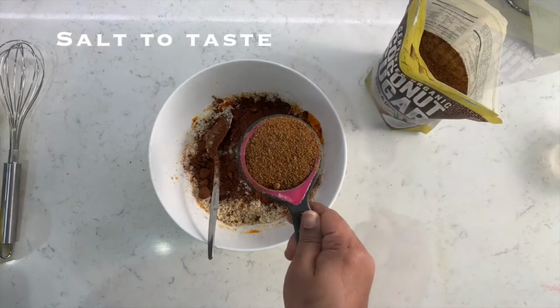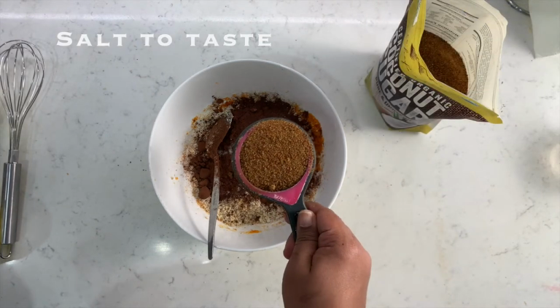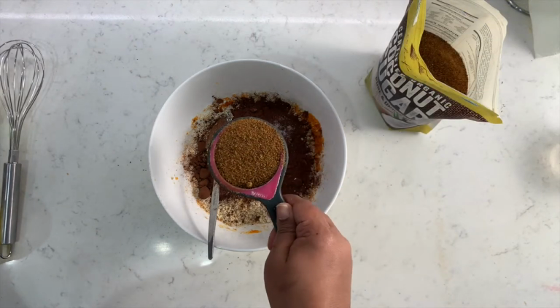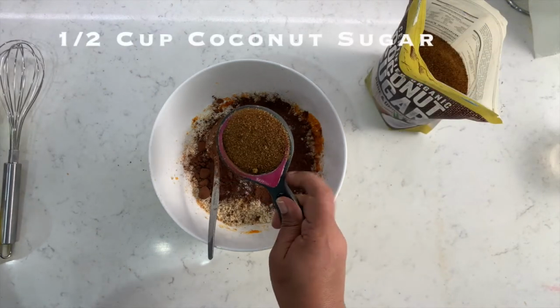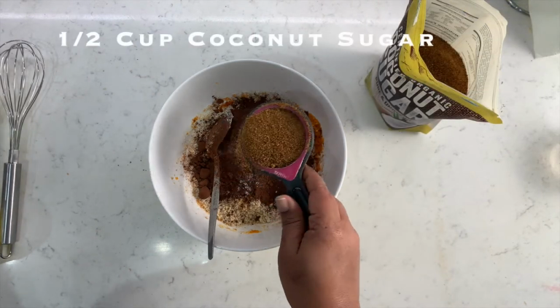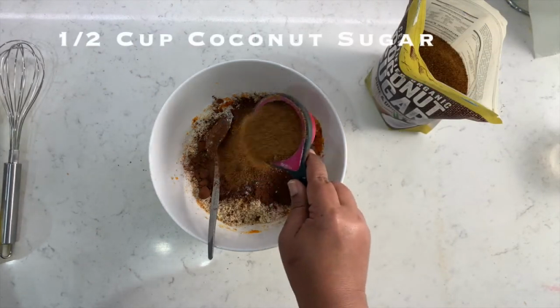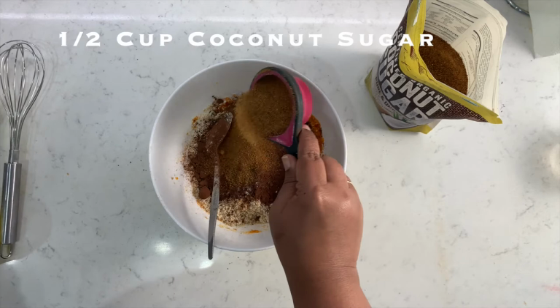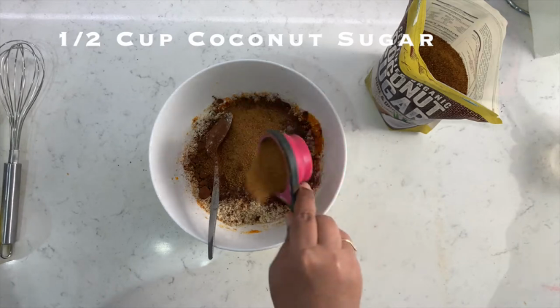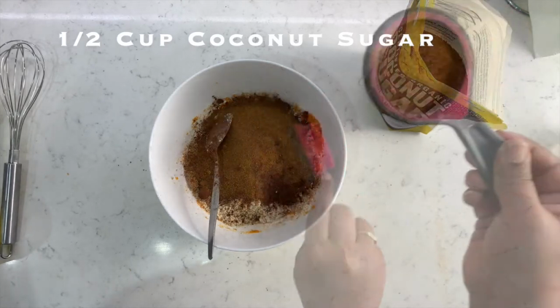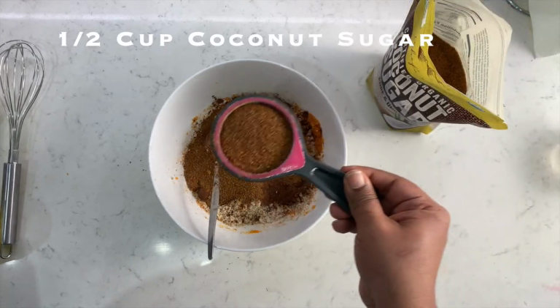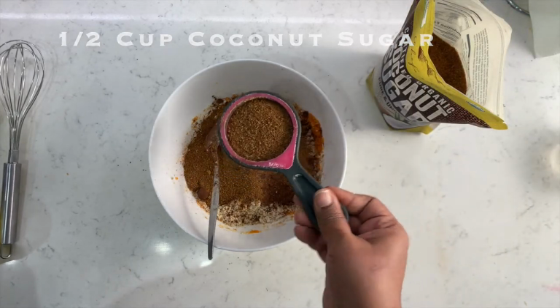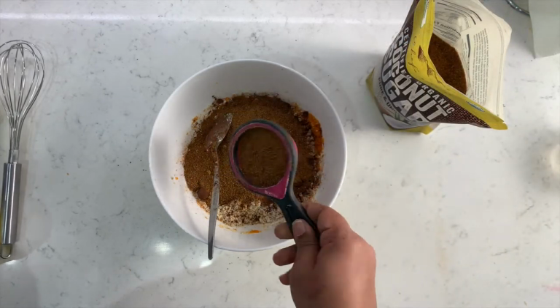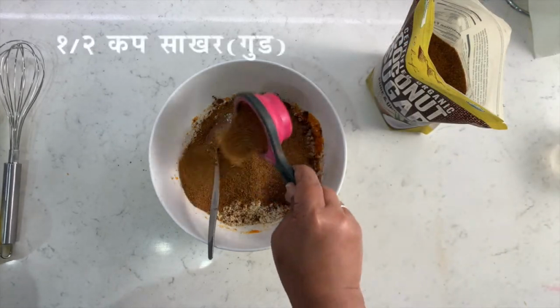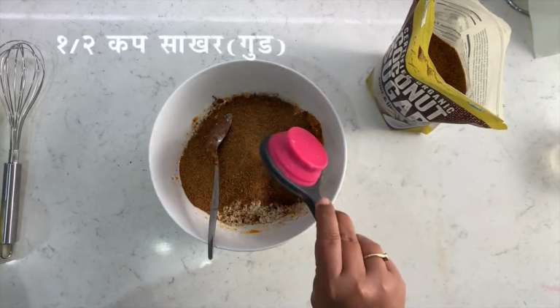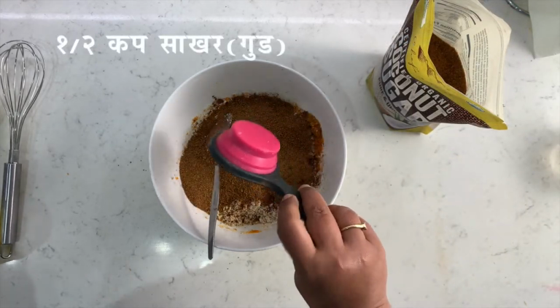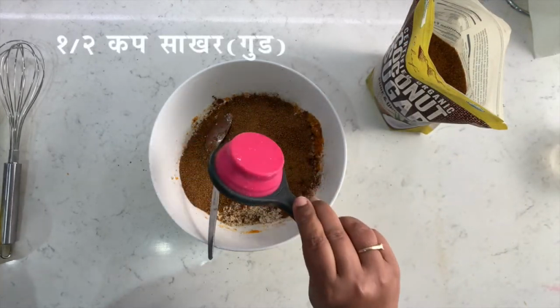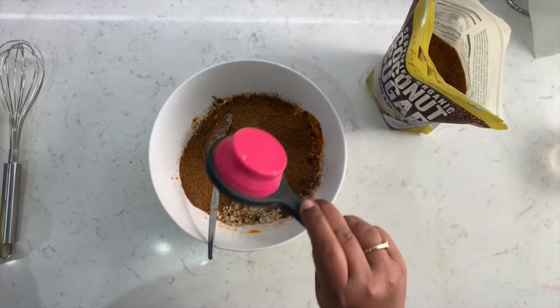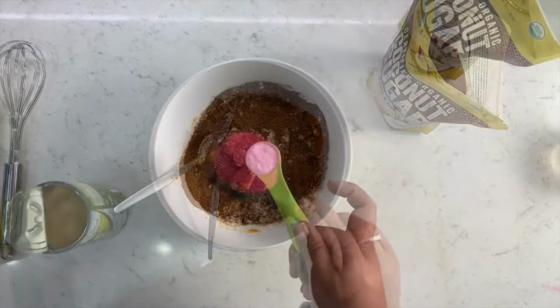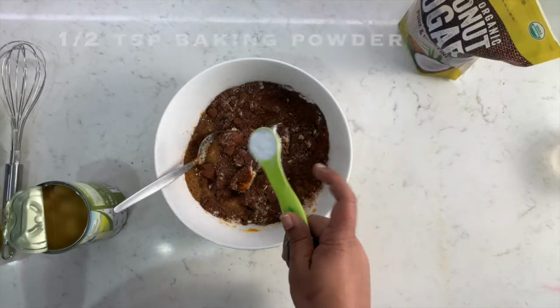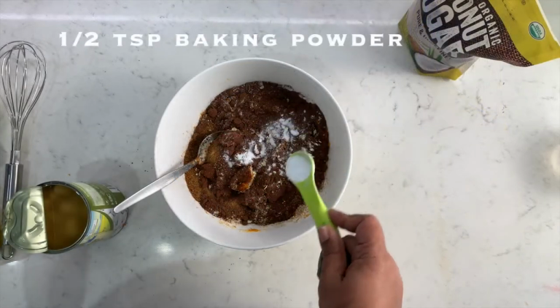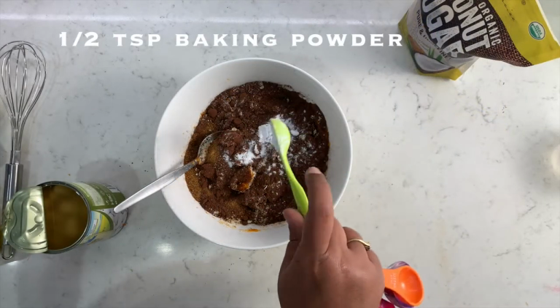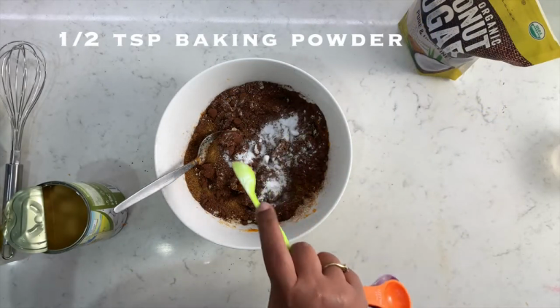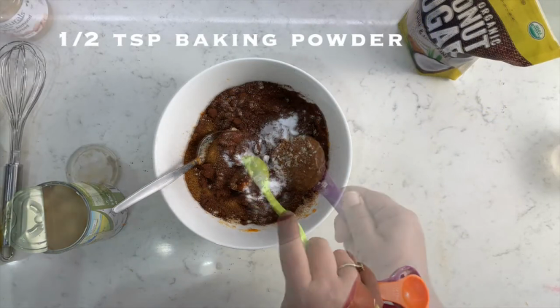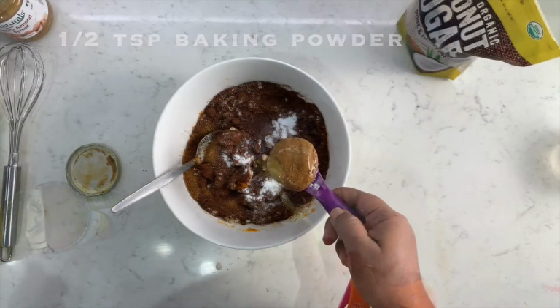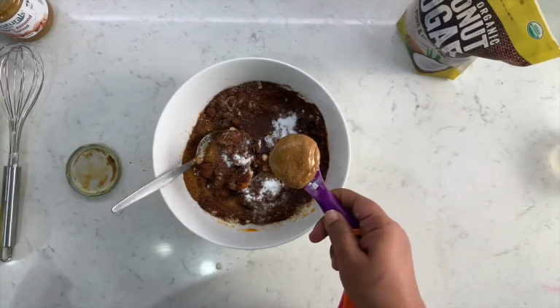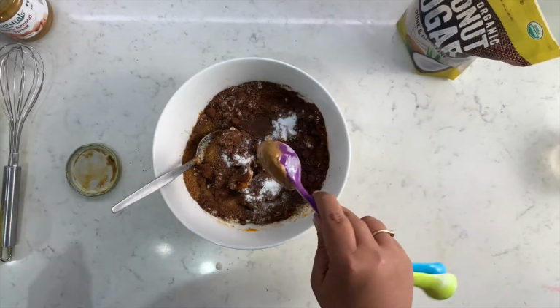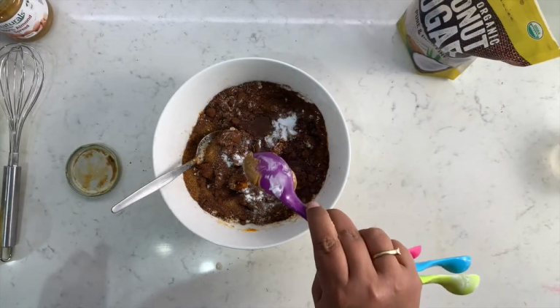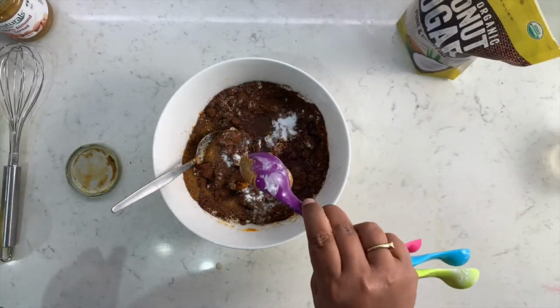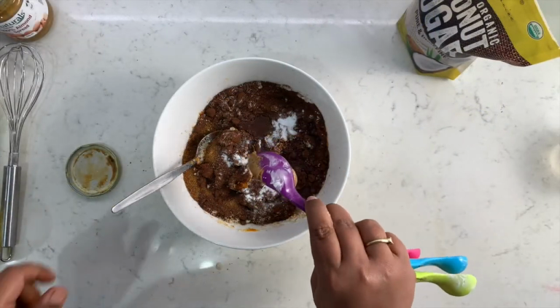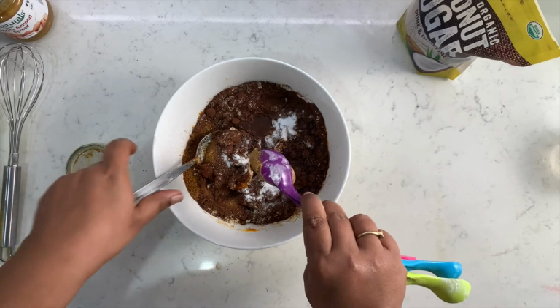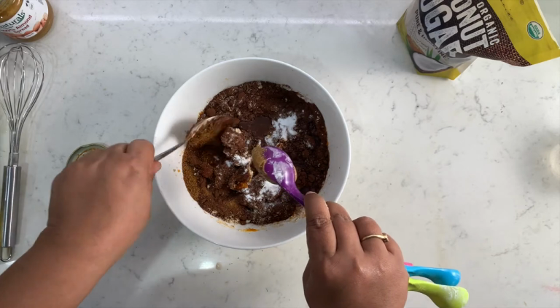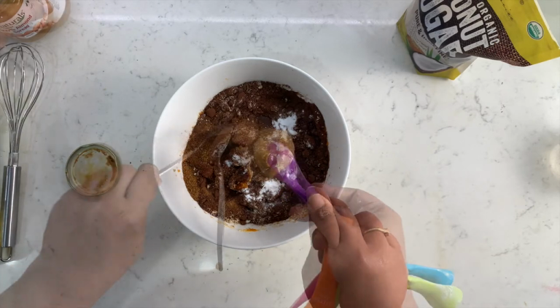Let's add half a cup of sugar. I'm using coconut sugar, but if you don't have it, you can also replace it with jaggery. Now let's add half a teaspoon of baking powder.